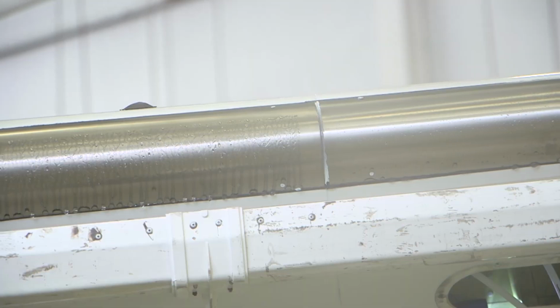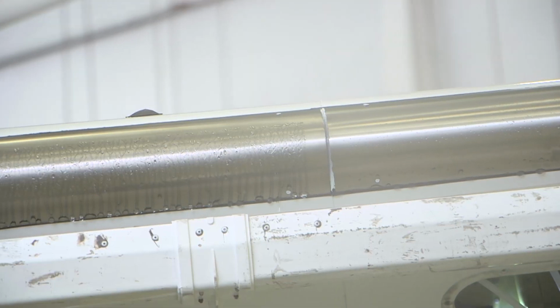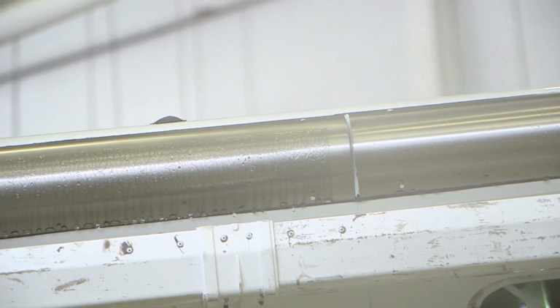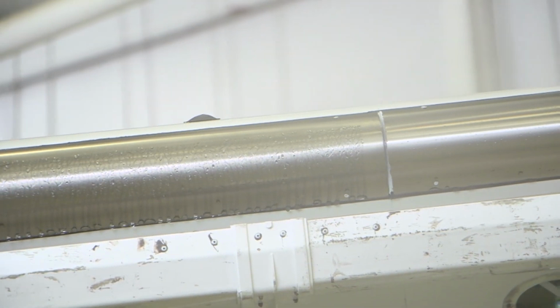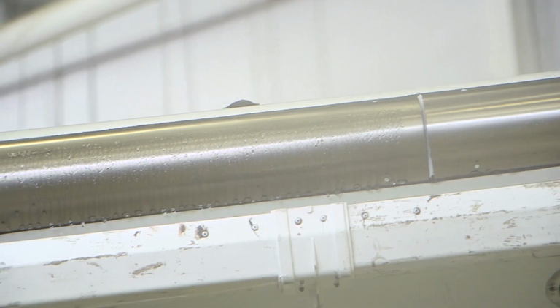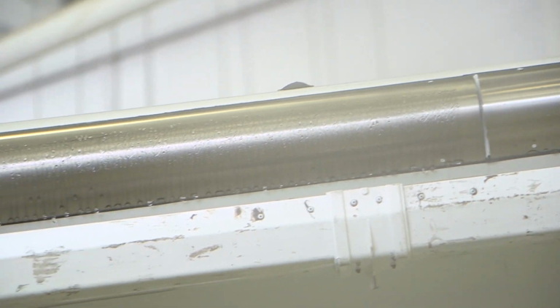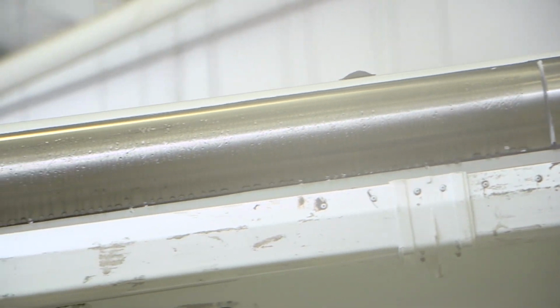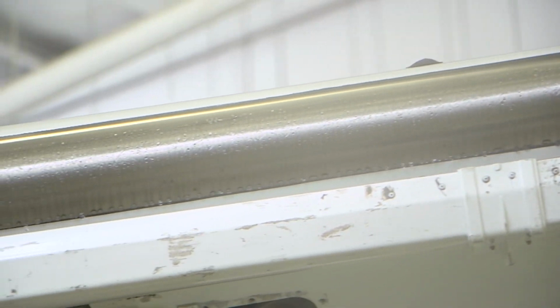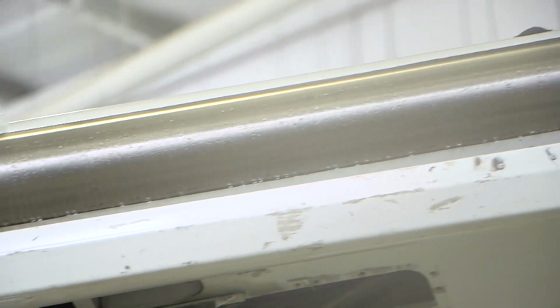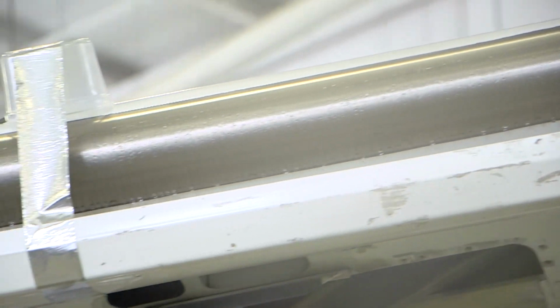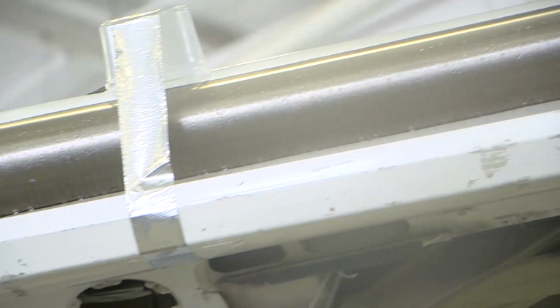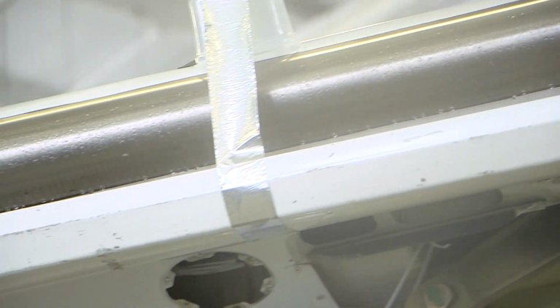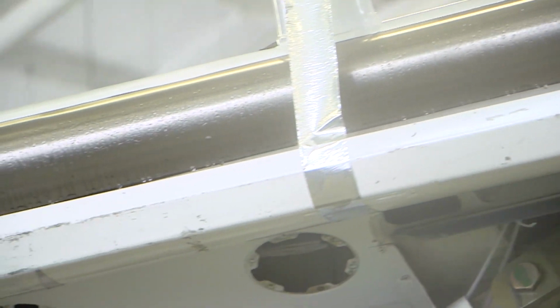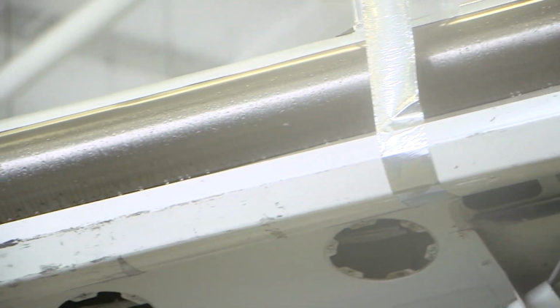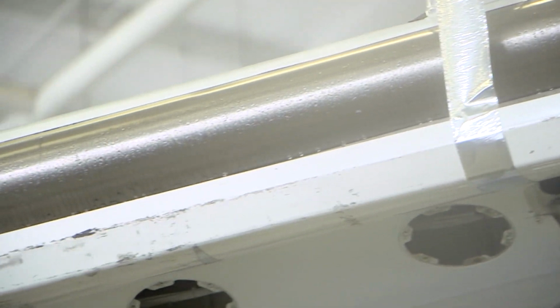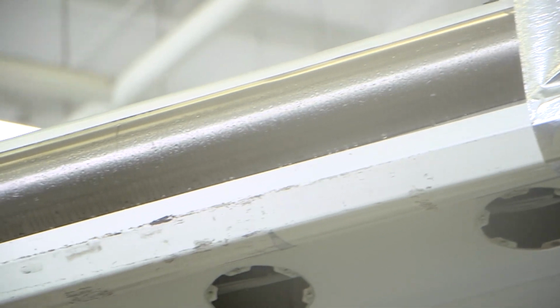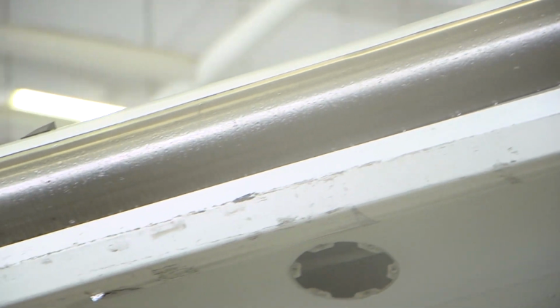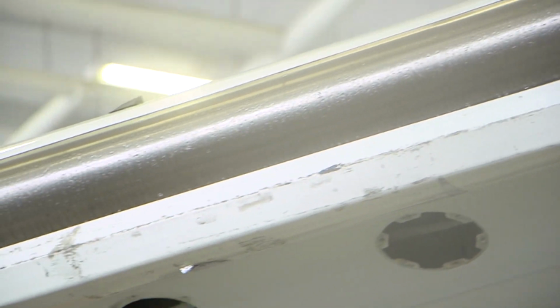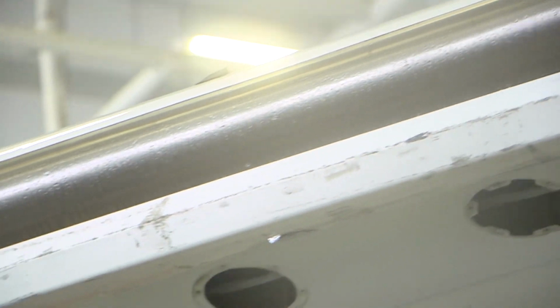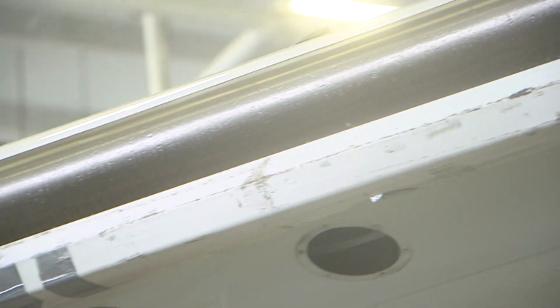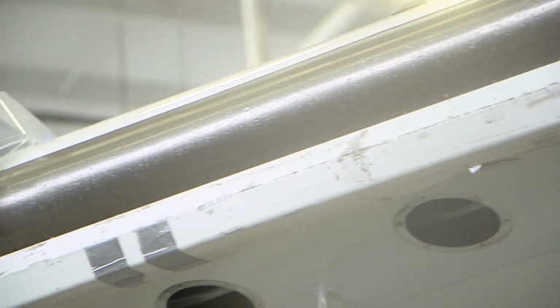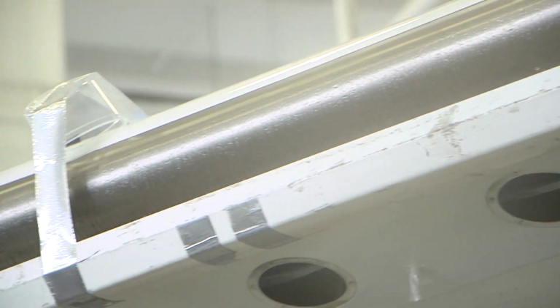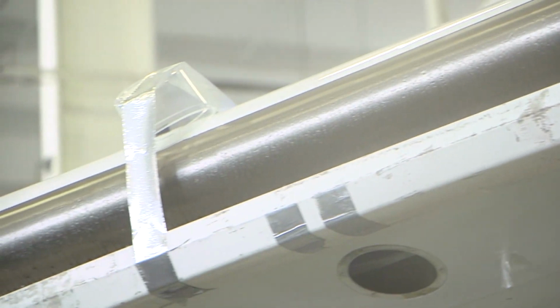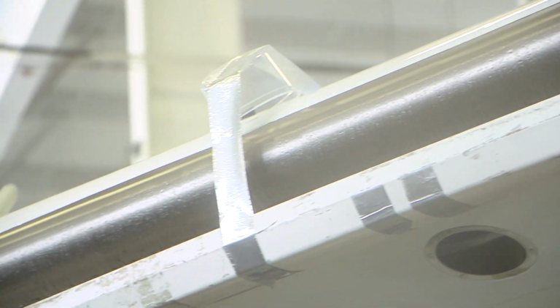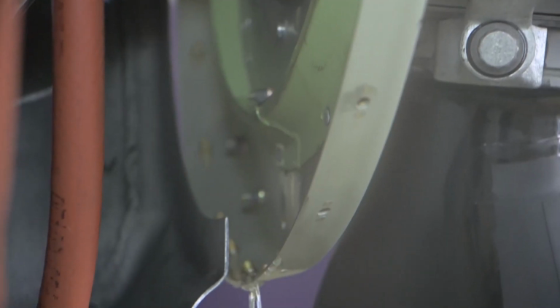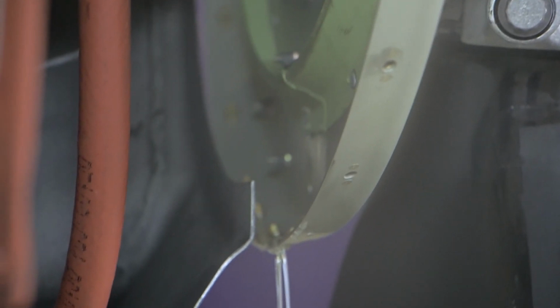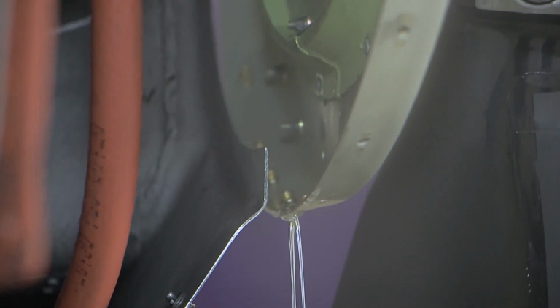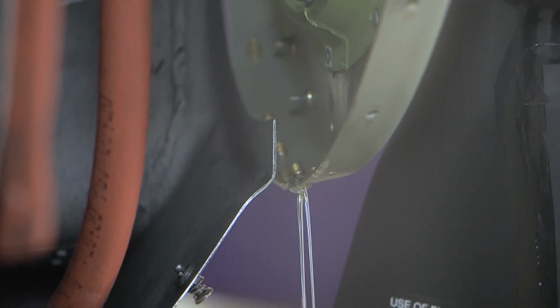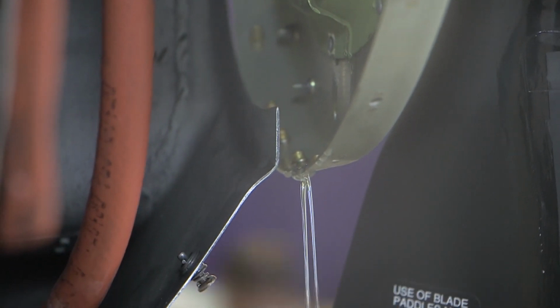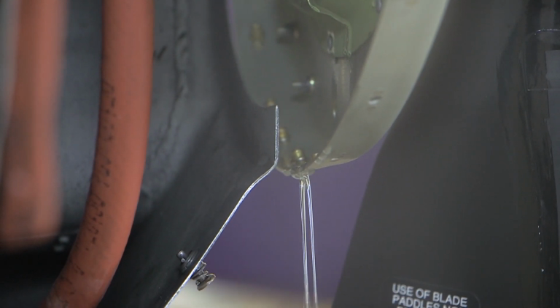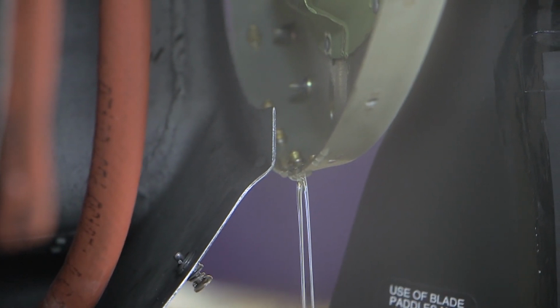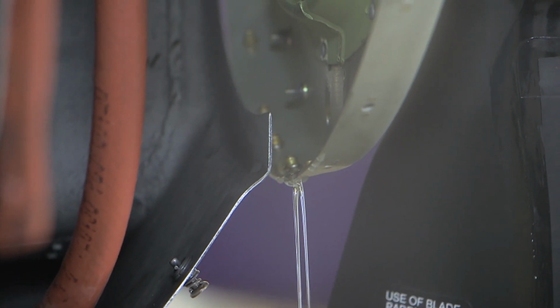Operate the system until fluid is flowing out of all of the porous panels. Make sure that the fluid is flowing from all the panels and the propeller.